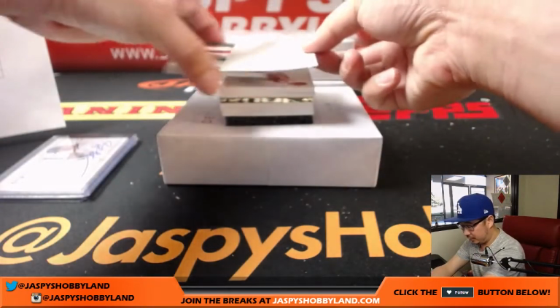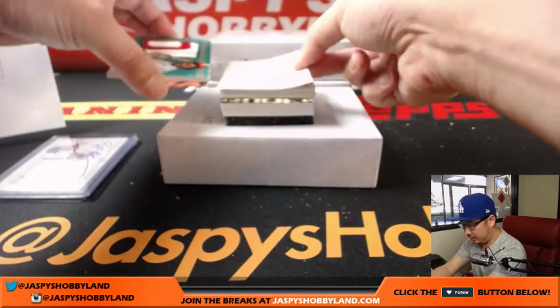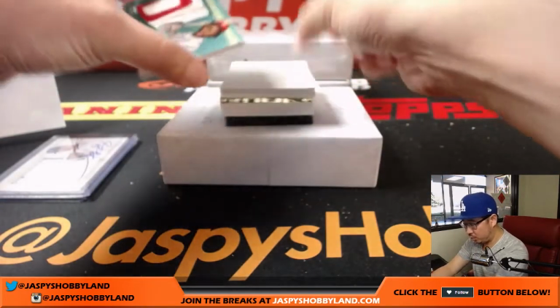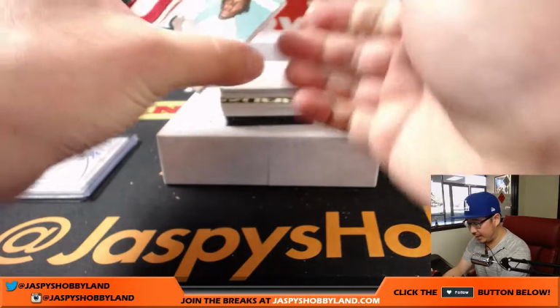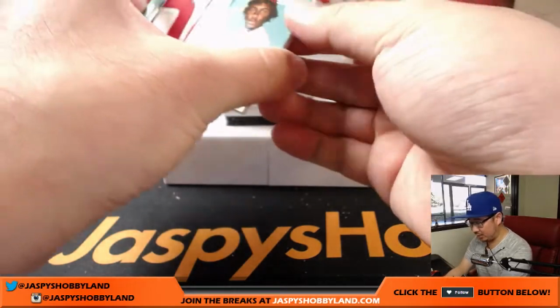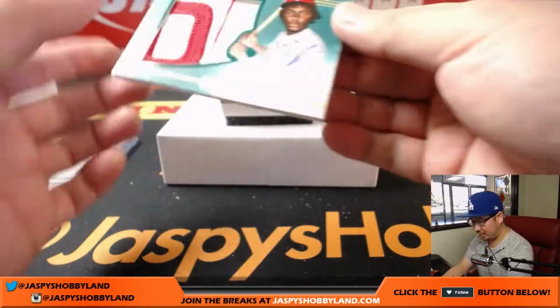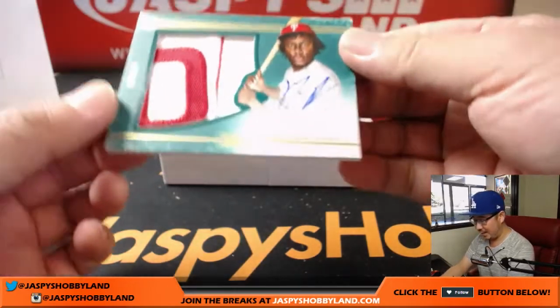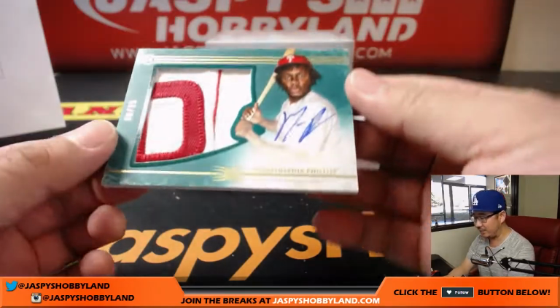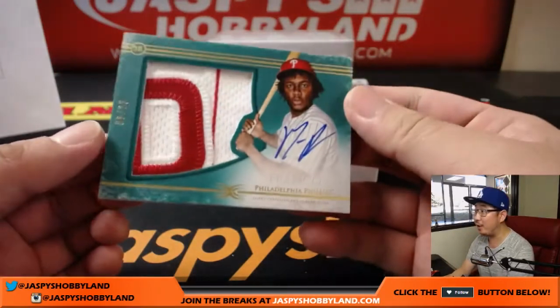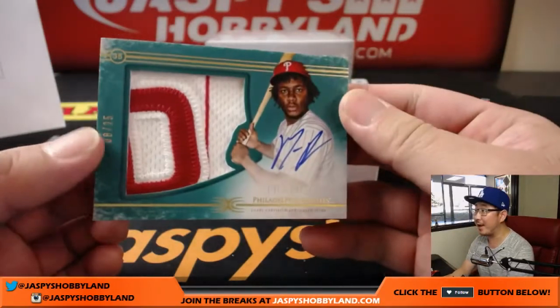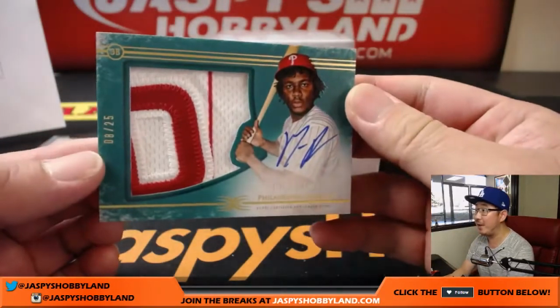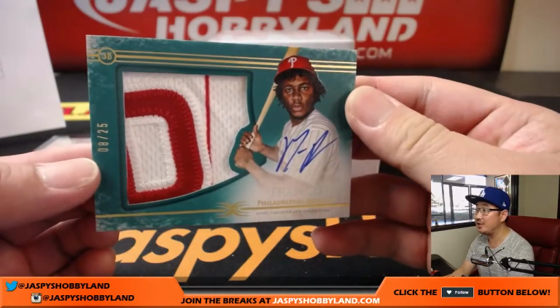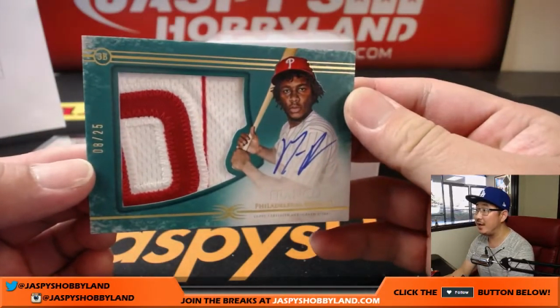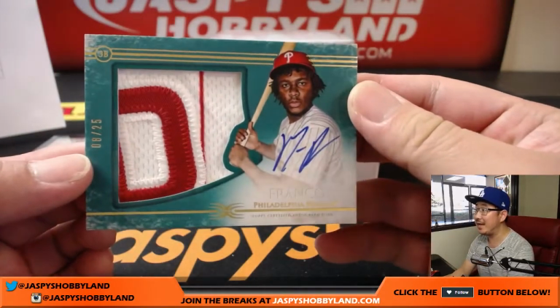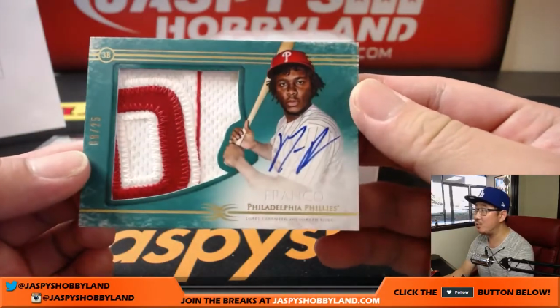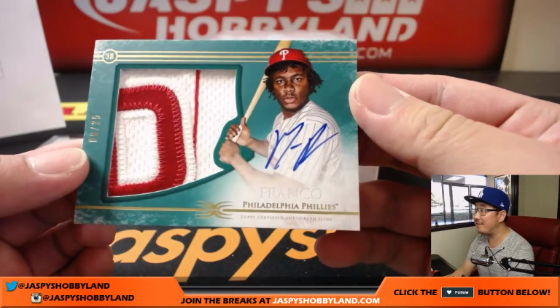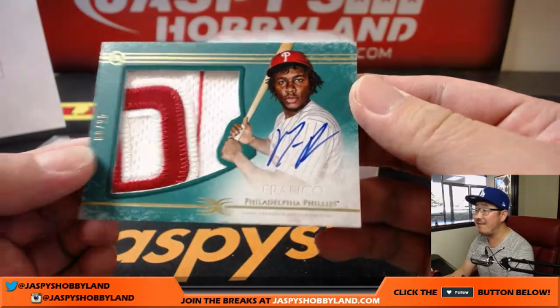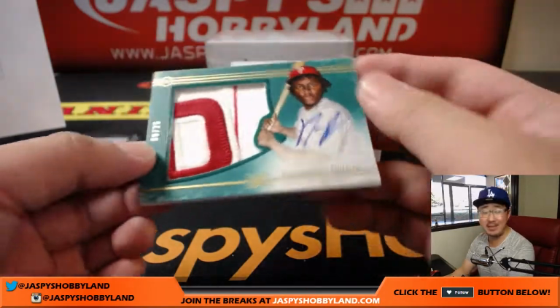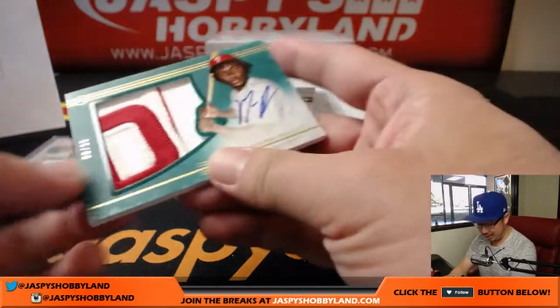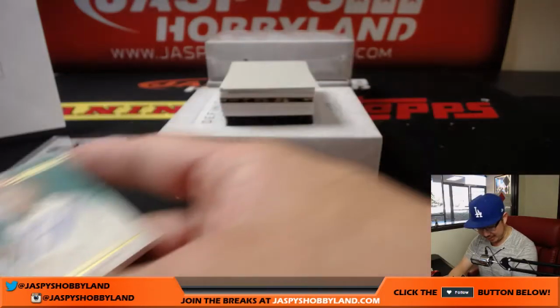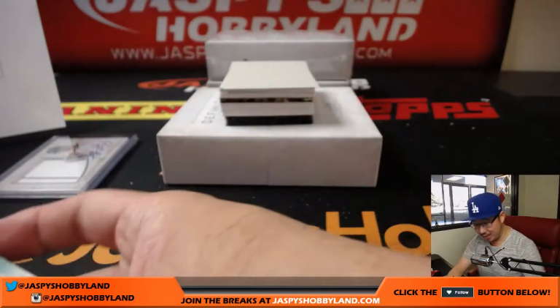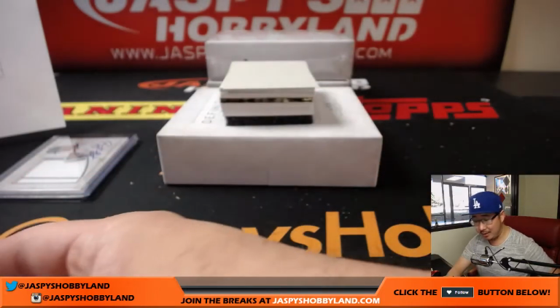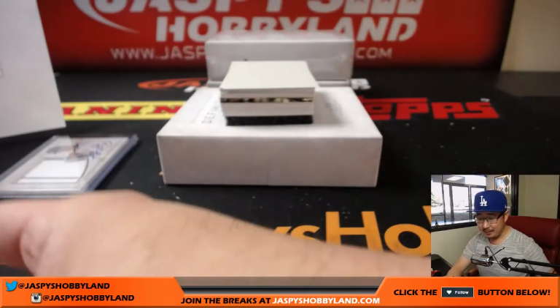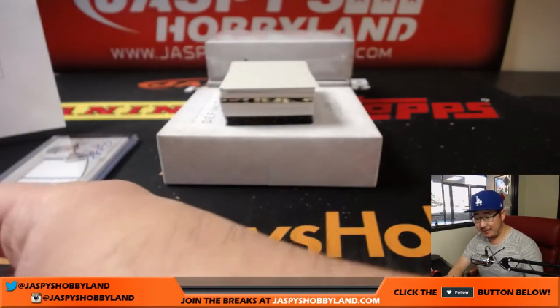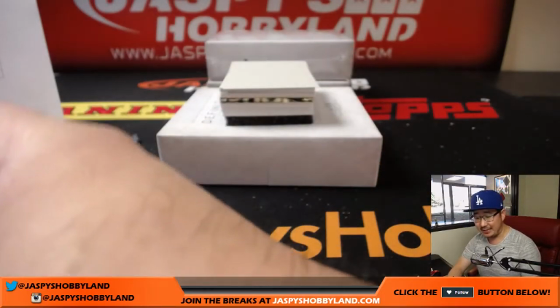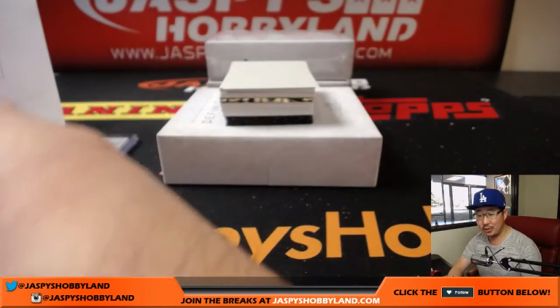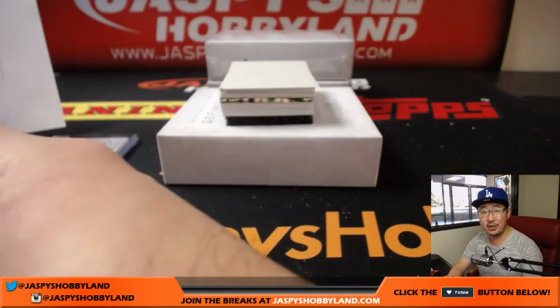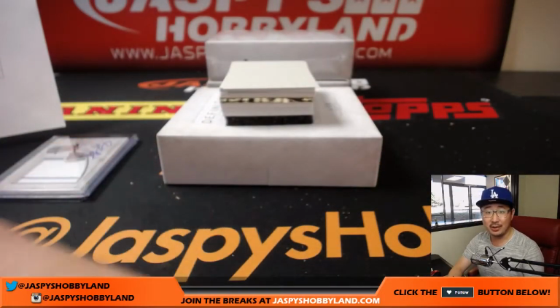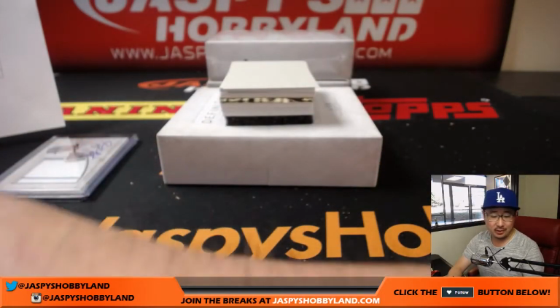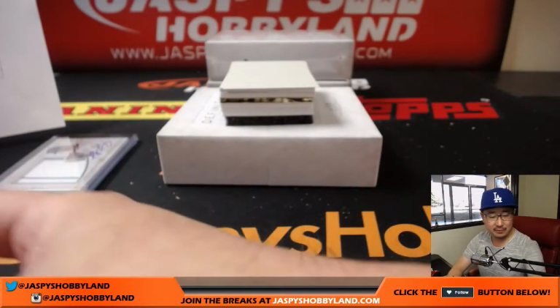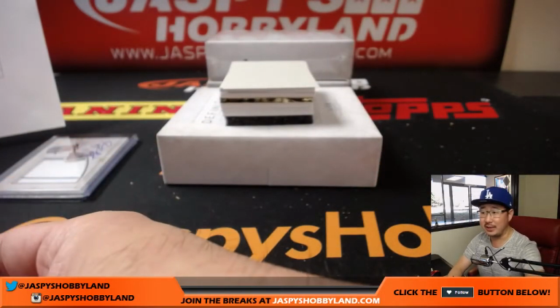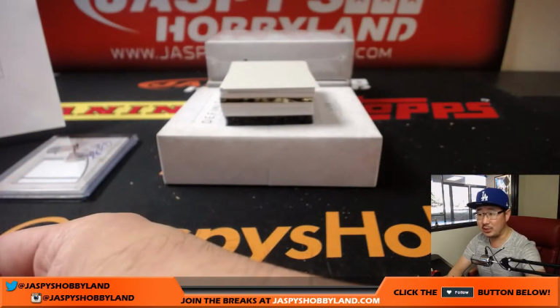Next one is nice — McHale Franco patch, eight out of 25, and the auto as well. Phillies — Chris Huey with the Phillies, nice one.